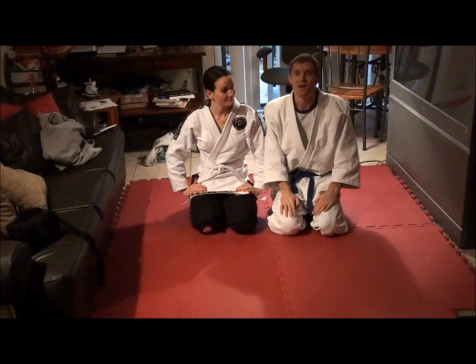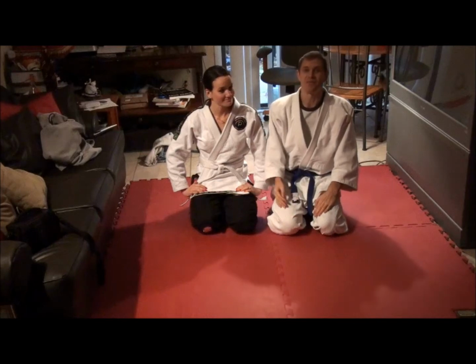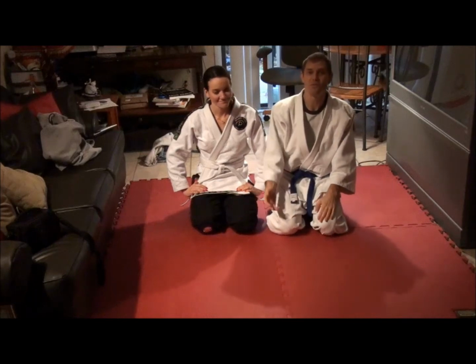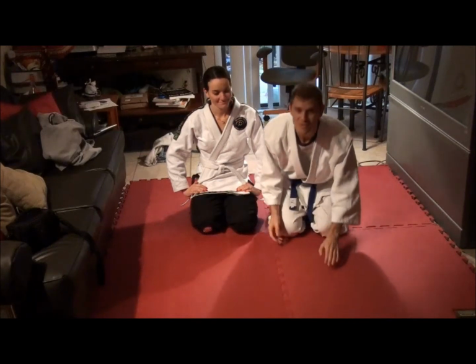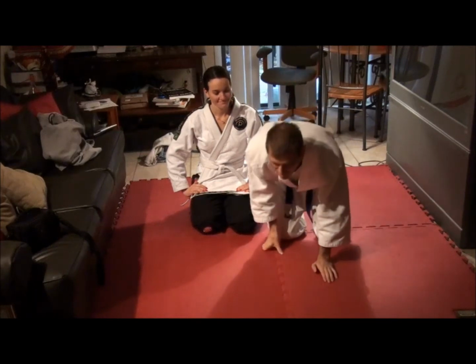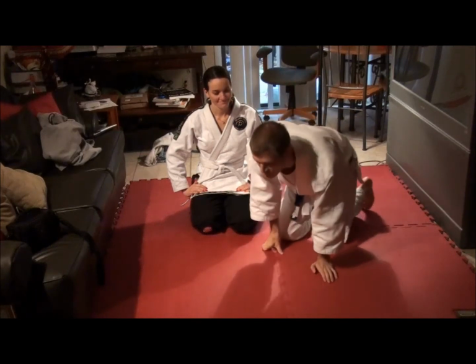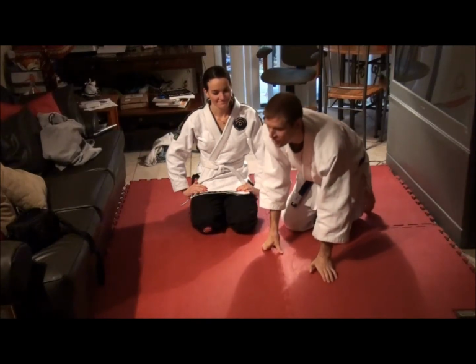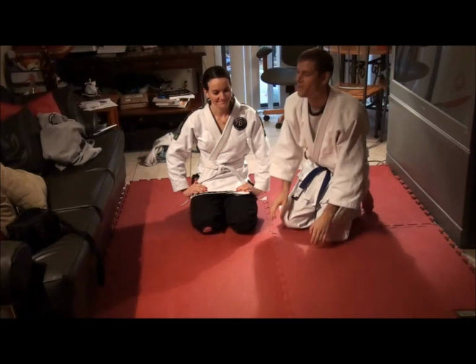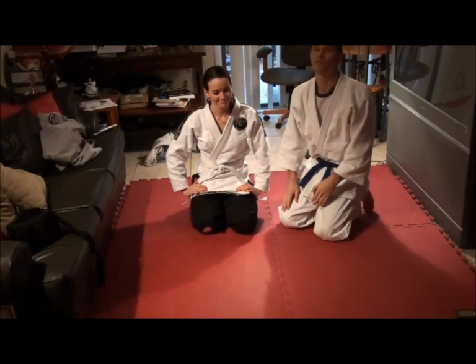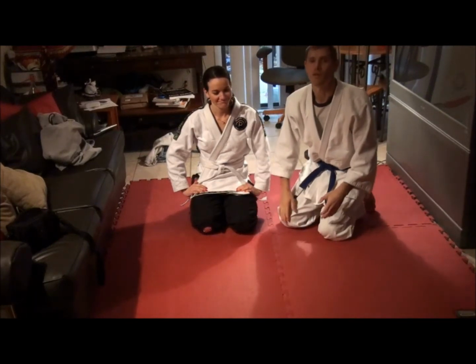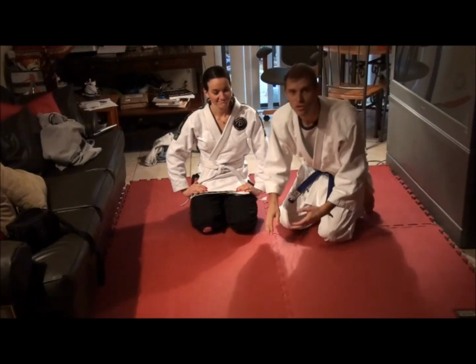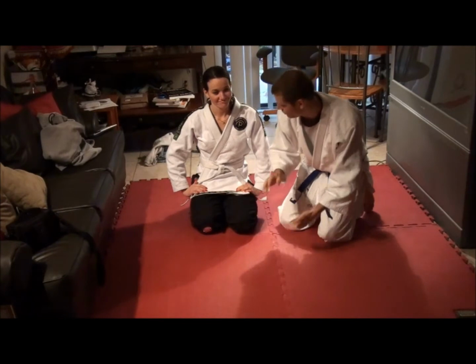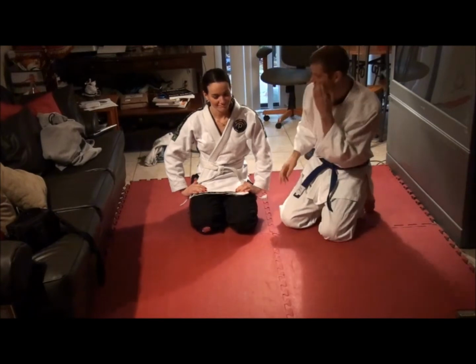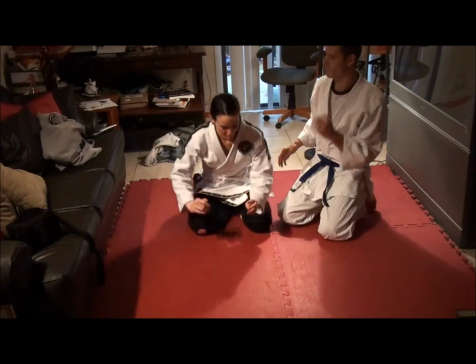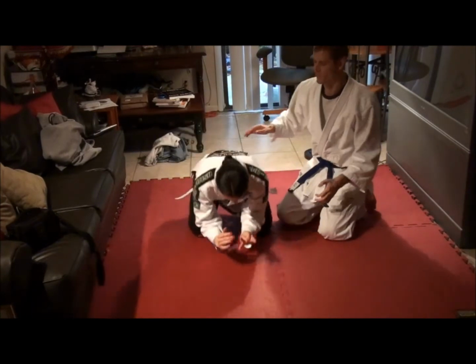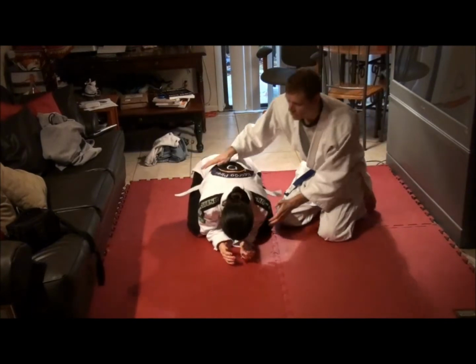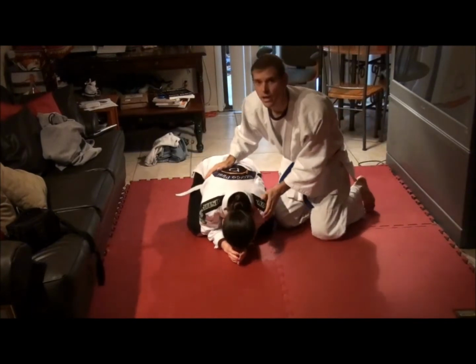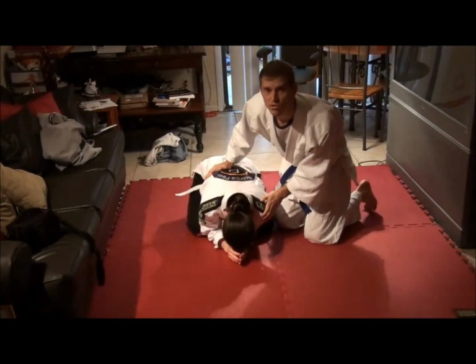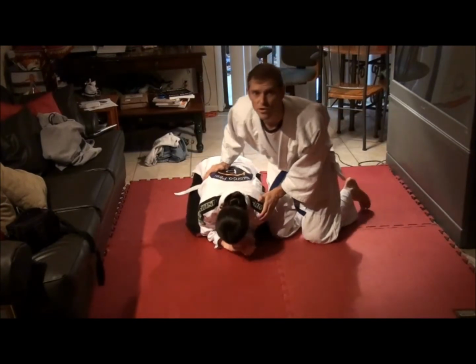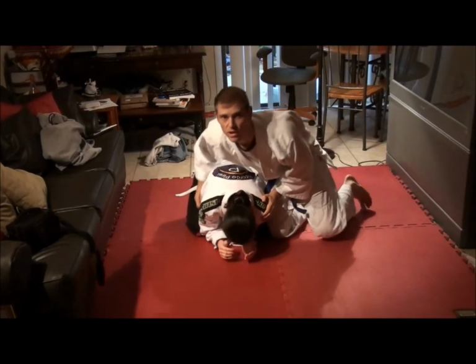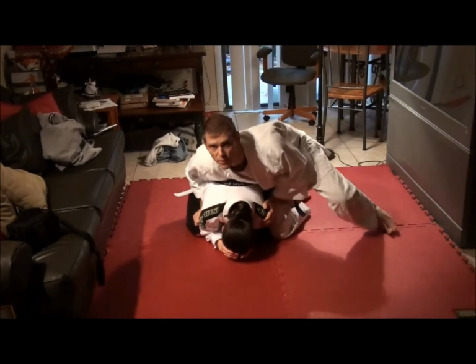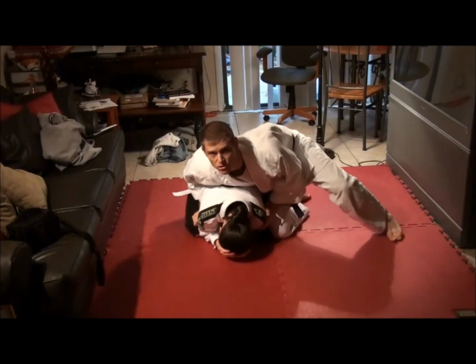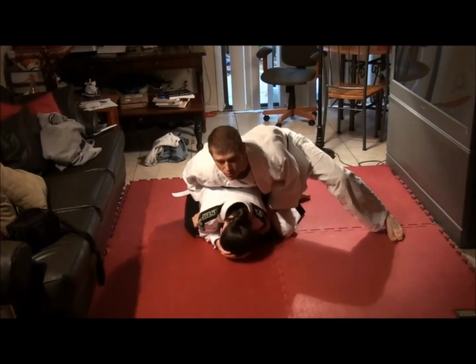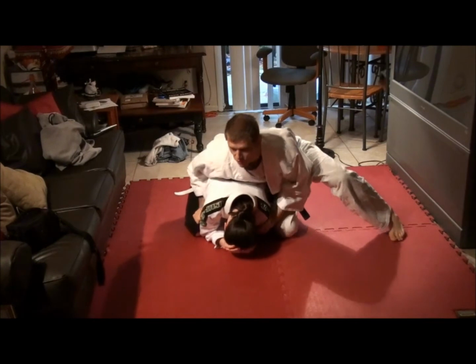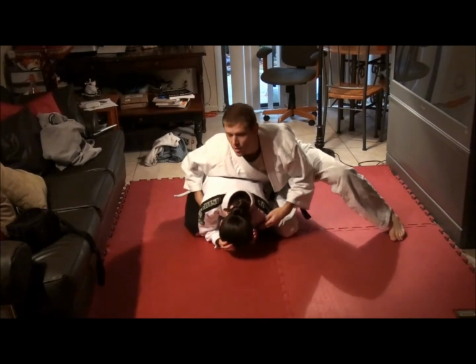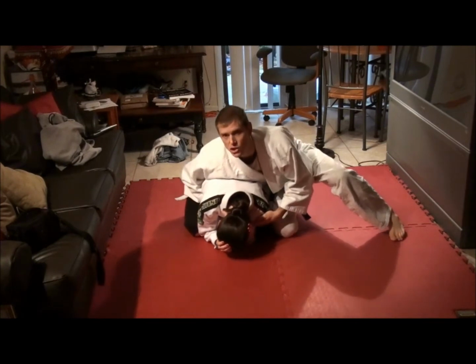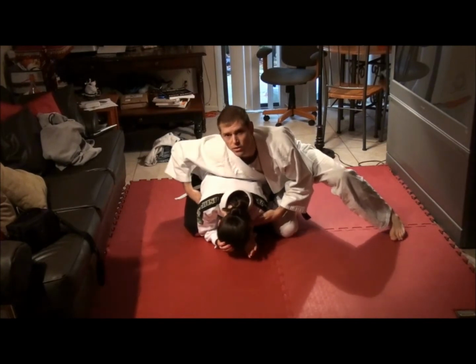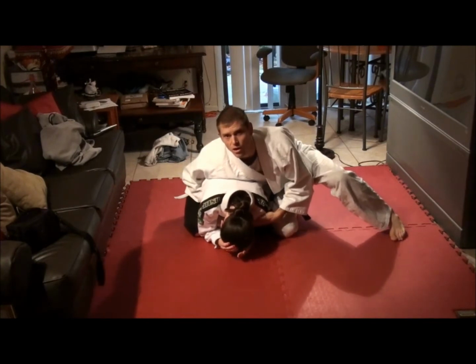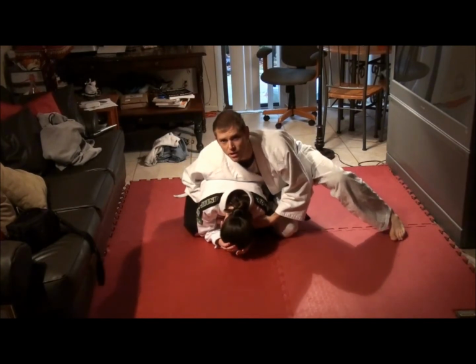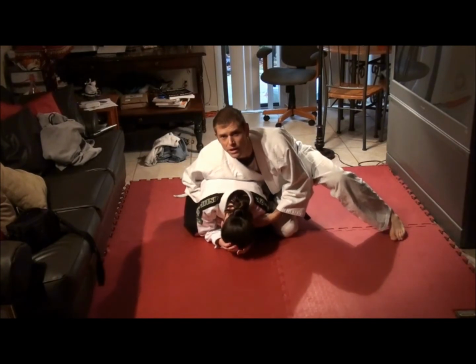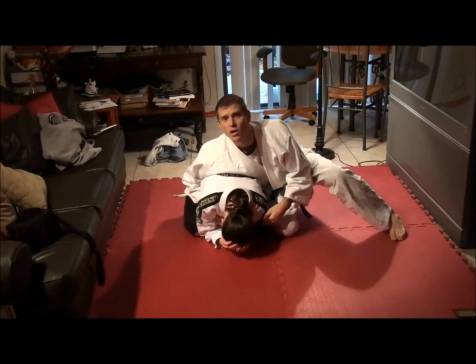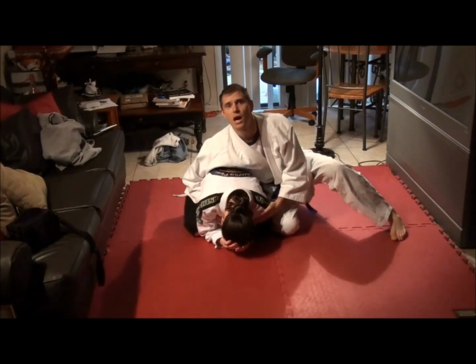This is a very powerful choke, often done when the person is internal. So could you just be on your knees there, please? What I'm going to do is keep my weight on her so she can't roll over. I'm going to reach under this arm, hooking under it, and grab her collar.